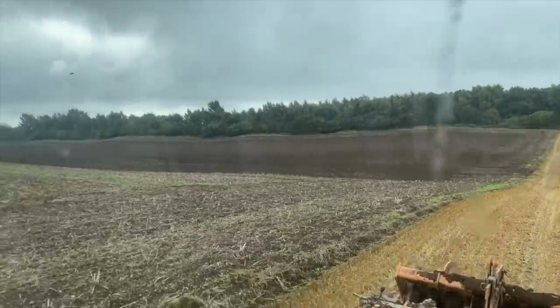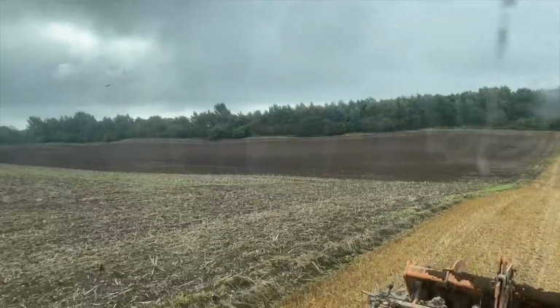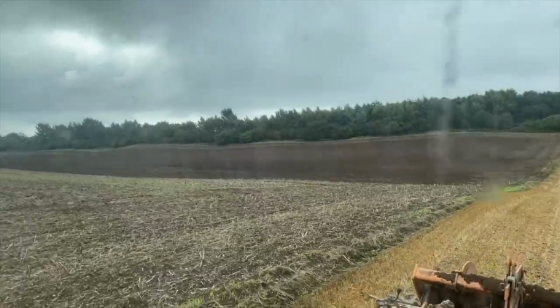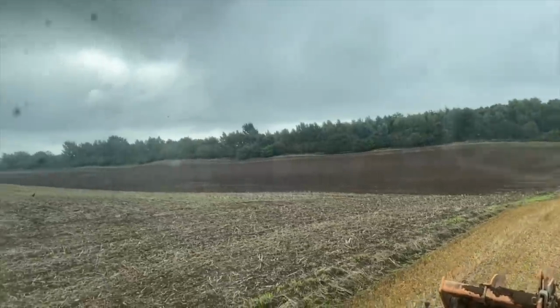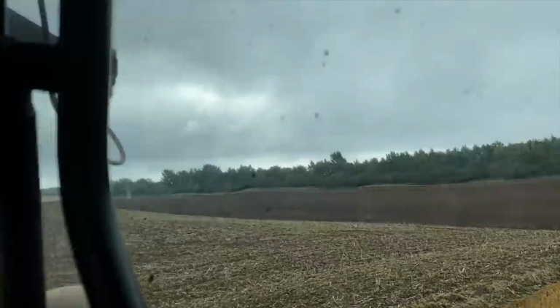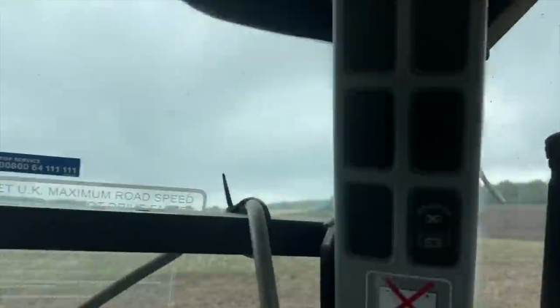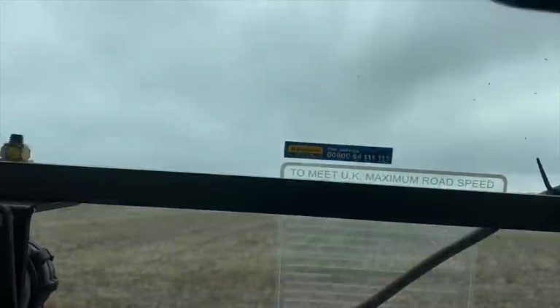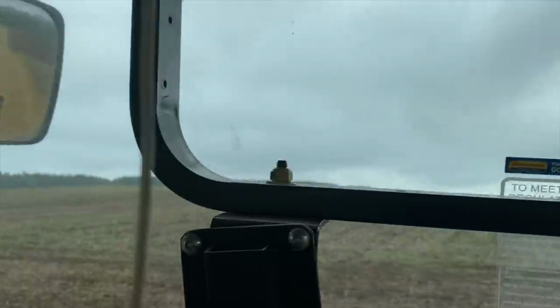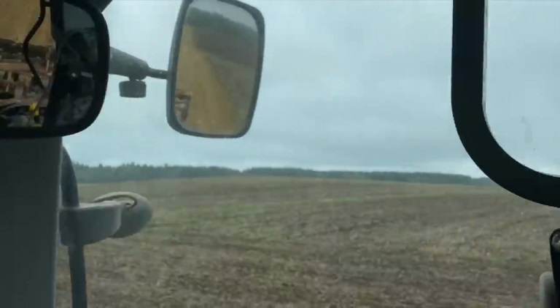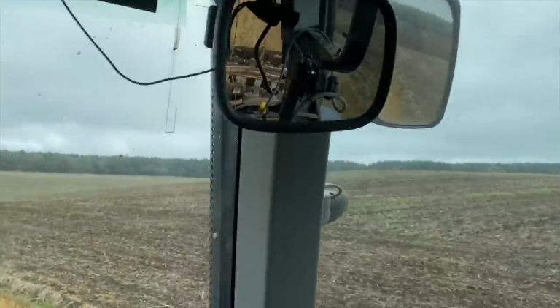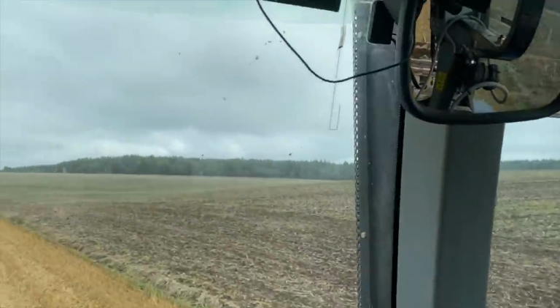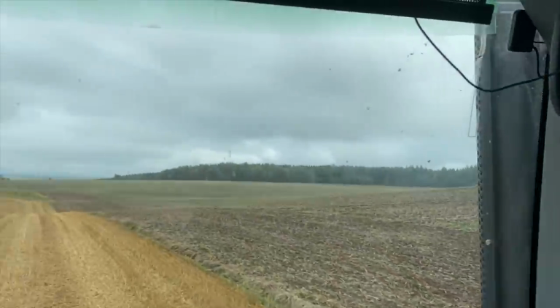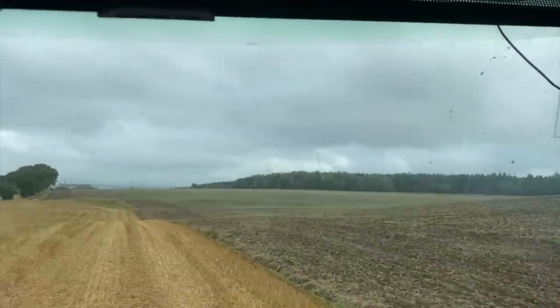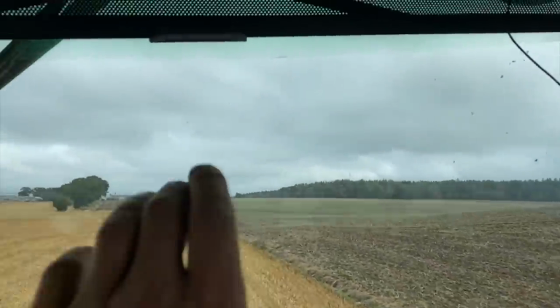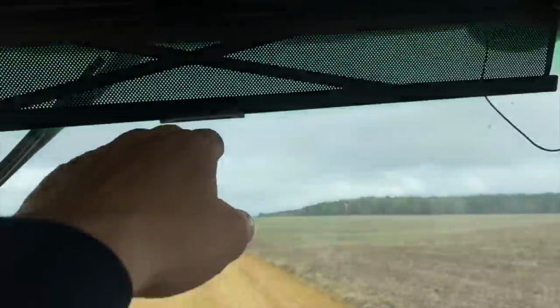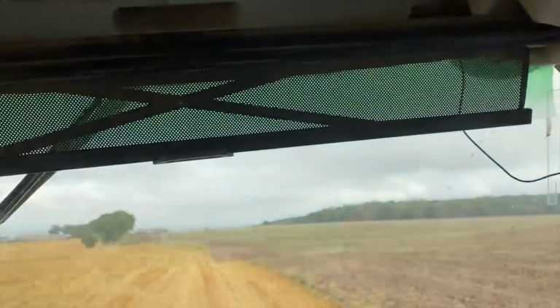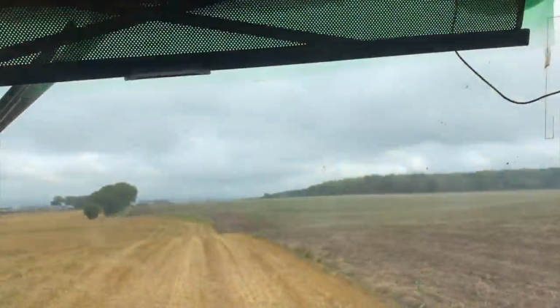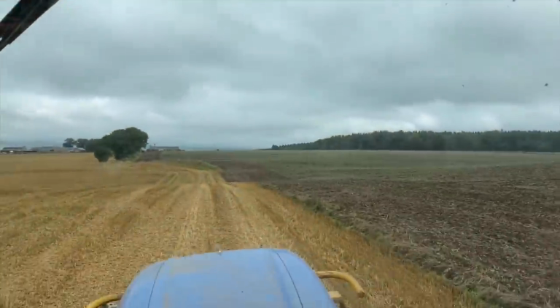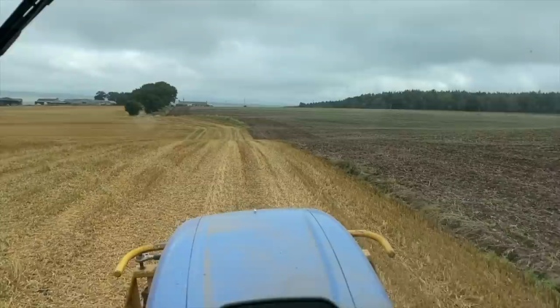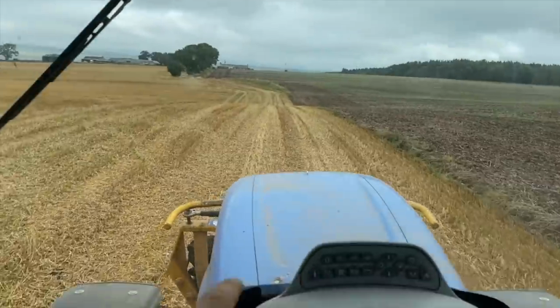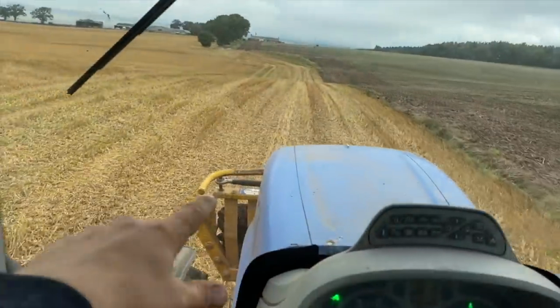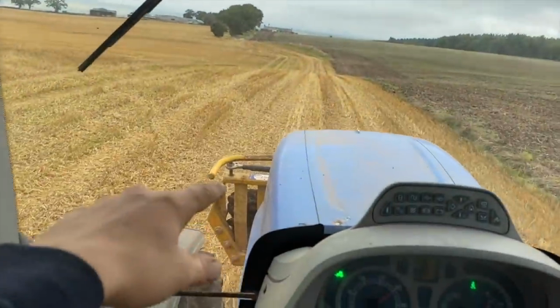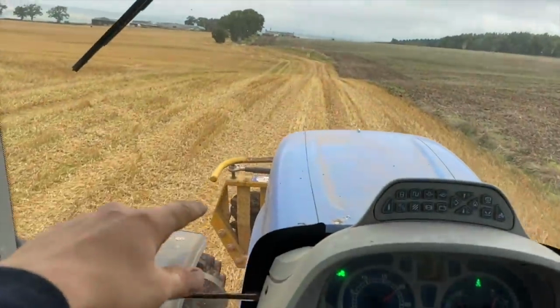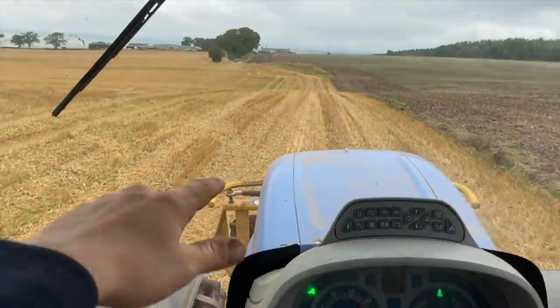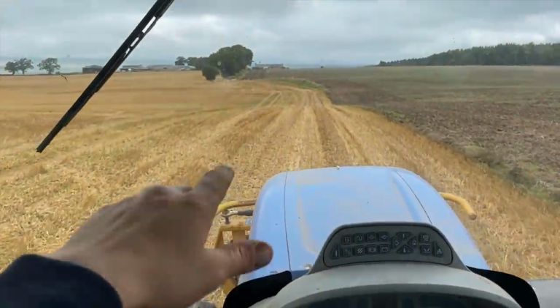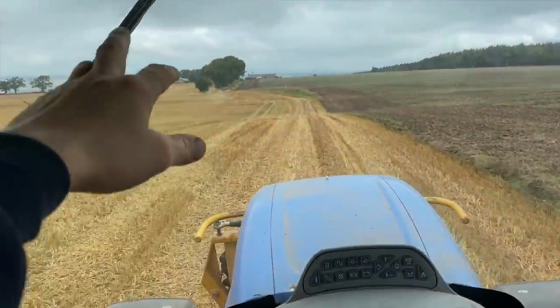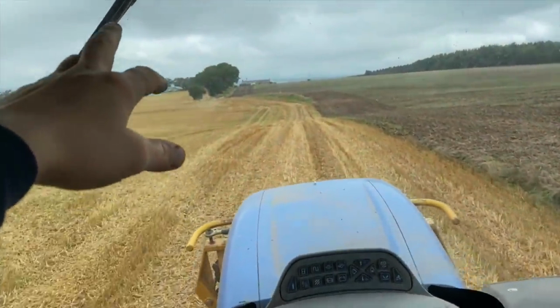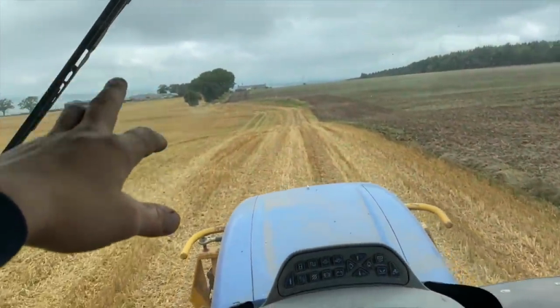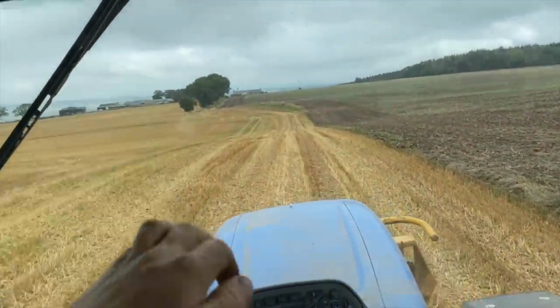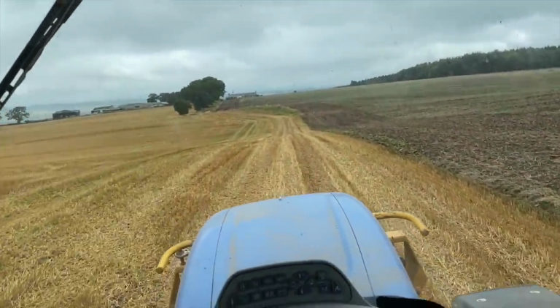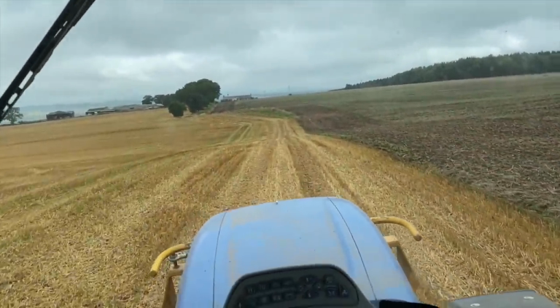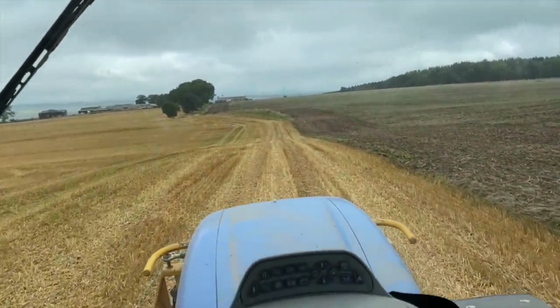A wee bit of it done, a lot of it to go. It goes up and over and down the hill. Stone grape - just going to go and empty it up at the yard, it's kind of full.